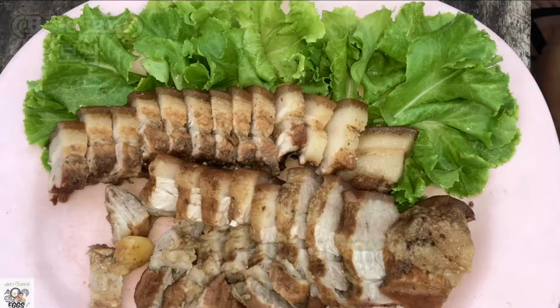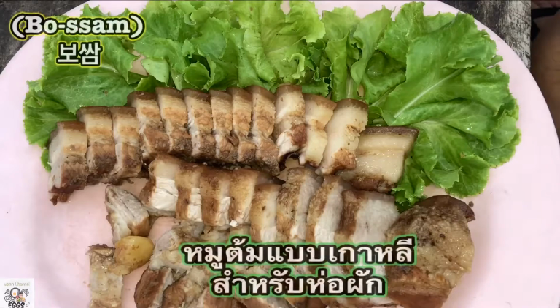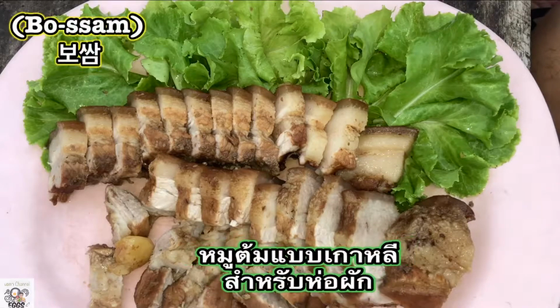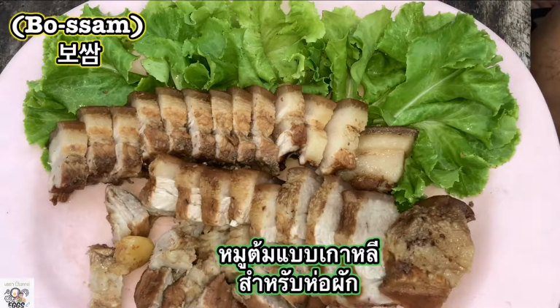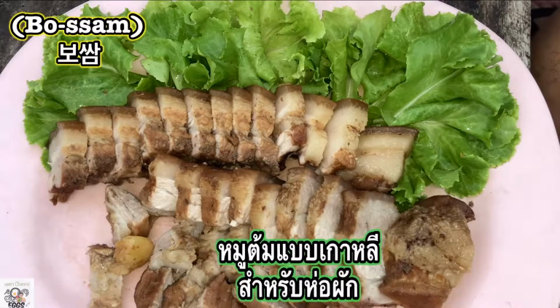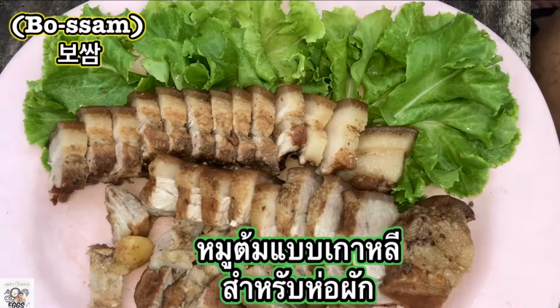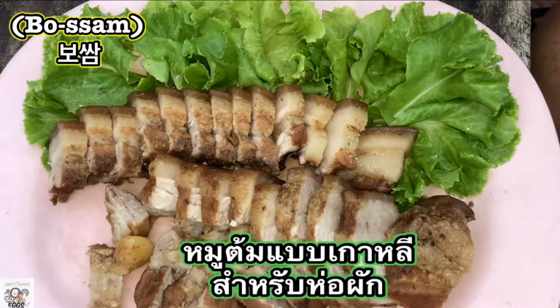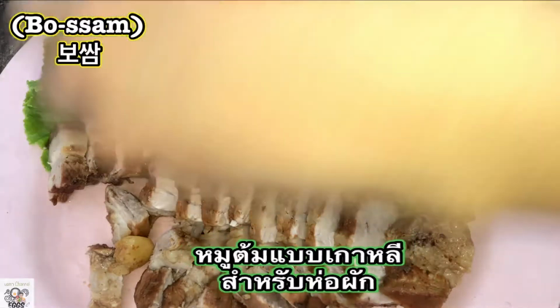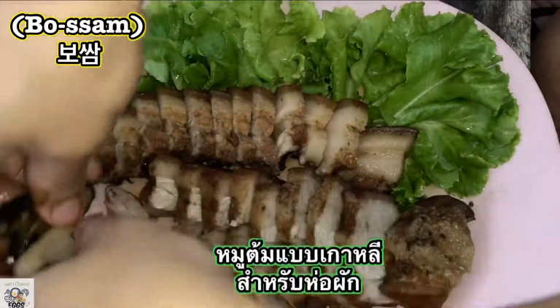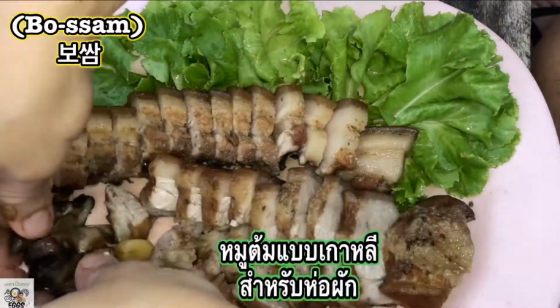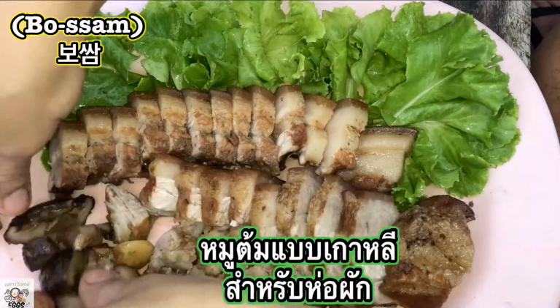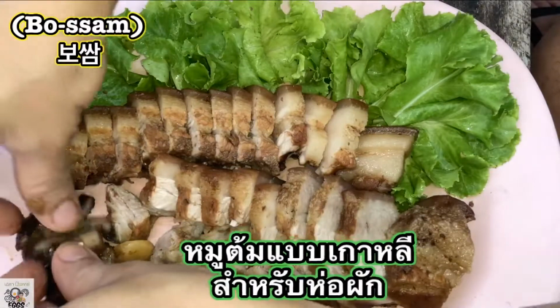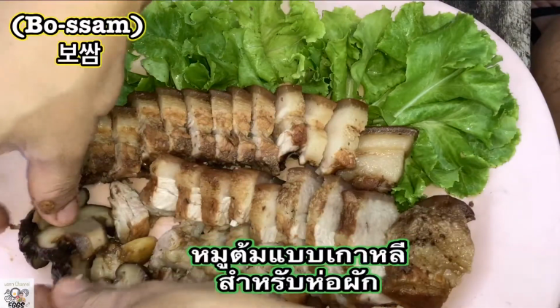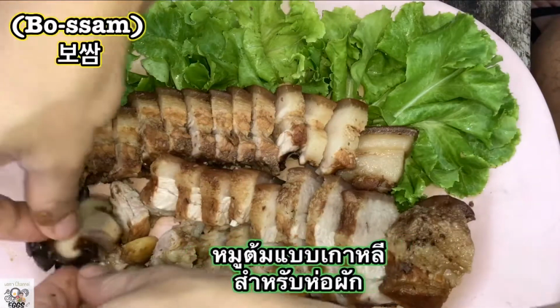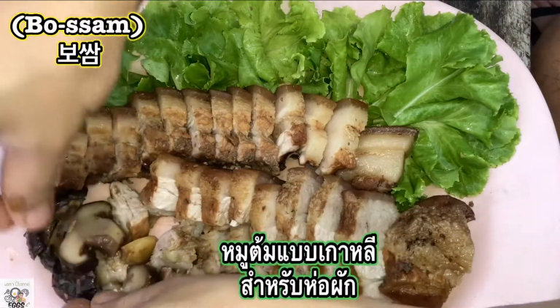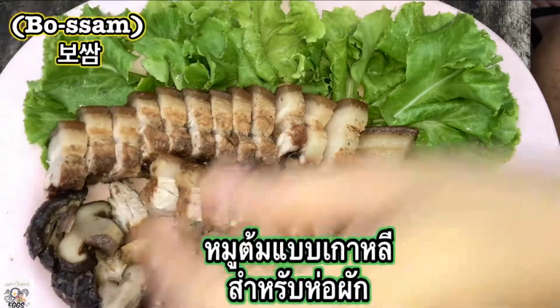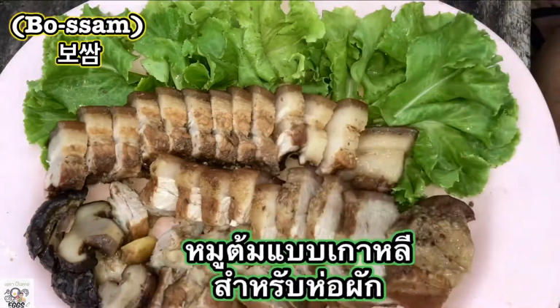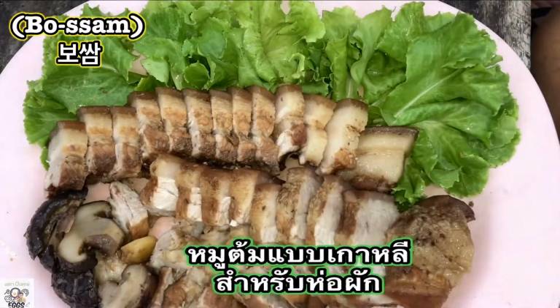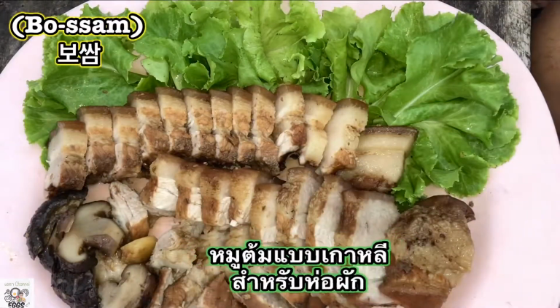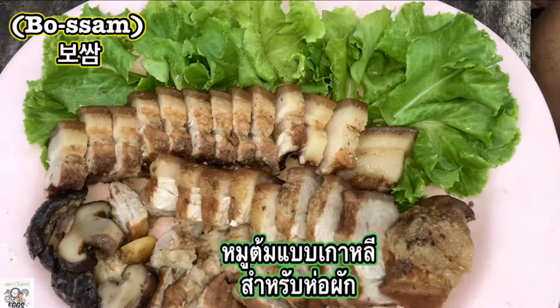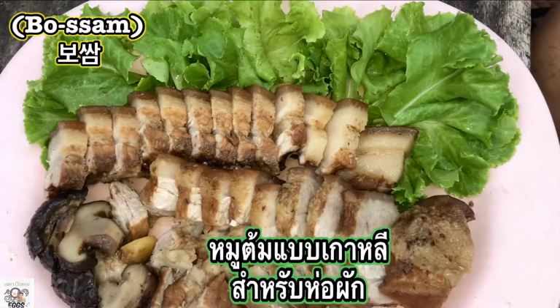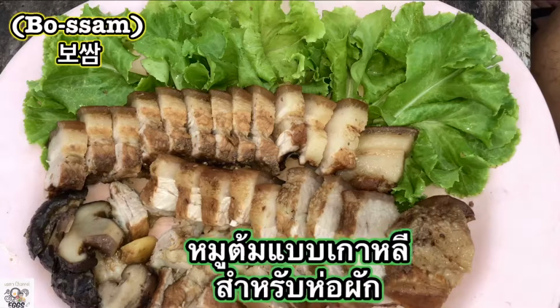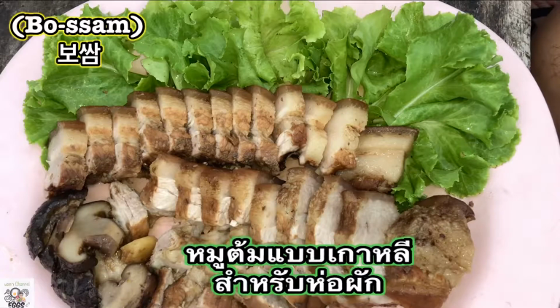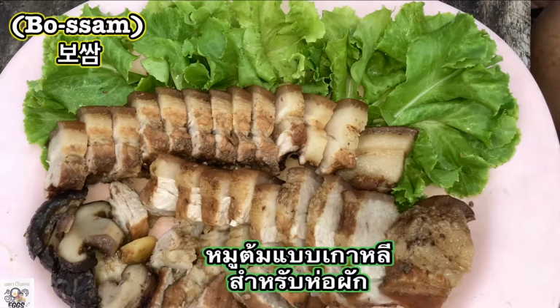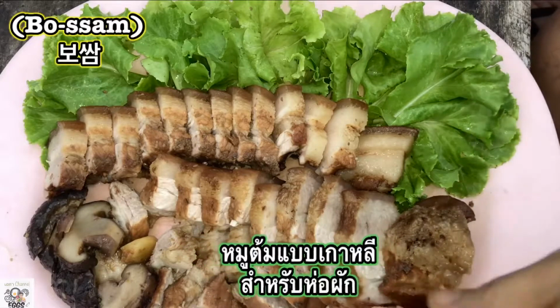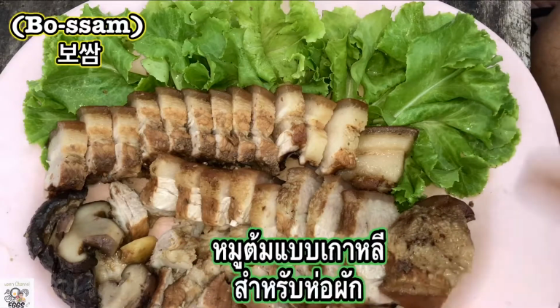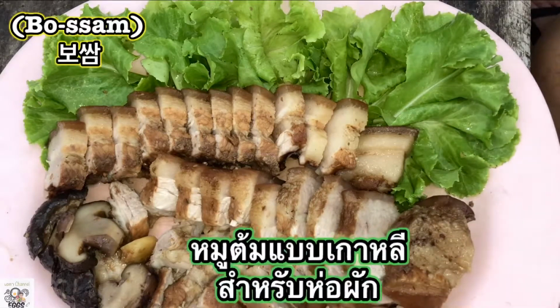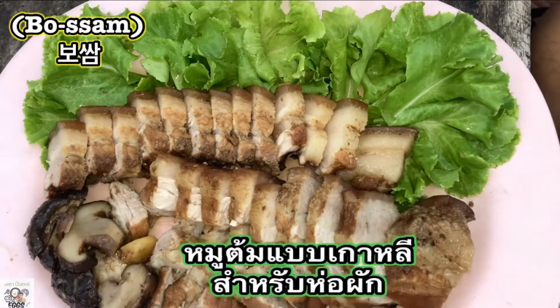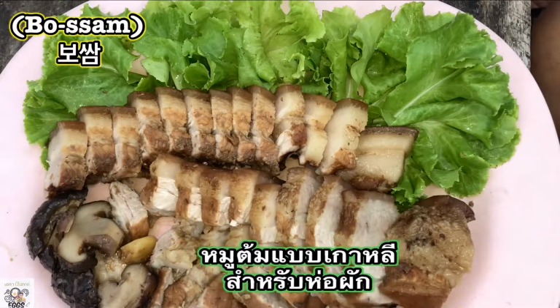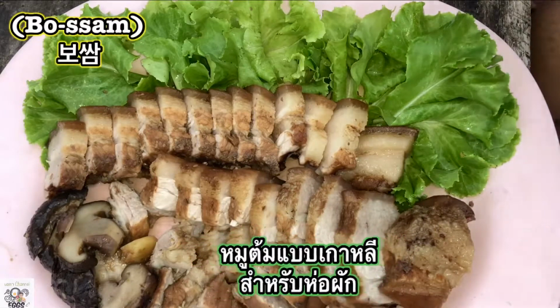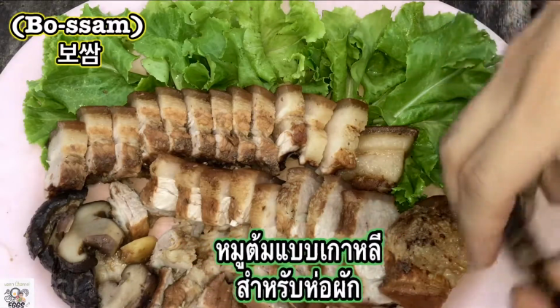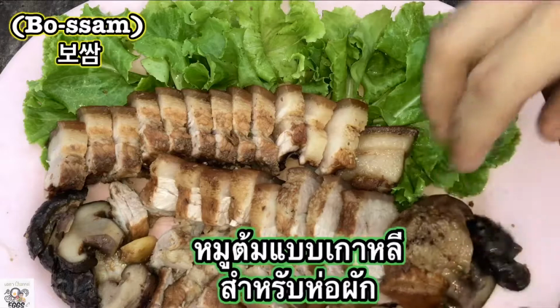Annyeonghaseyo! Hi guys, welcome back to my channel. I'm Eka Banjana and today I'm going to show you how to make a very simple and delicious recipe. It's called the bossam or the pork wrap.